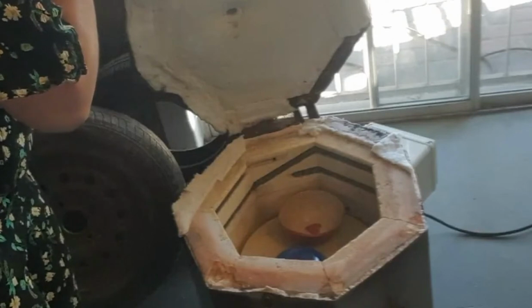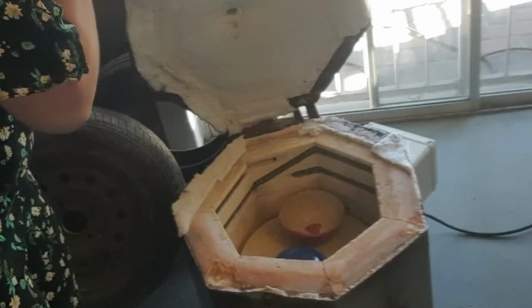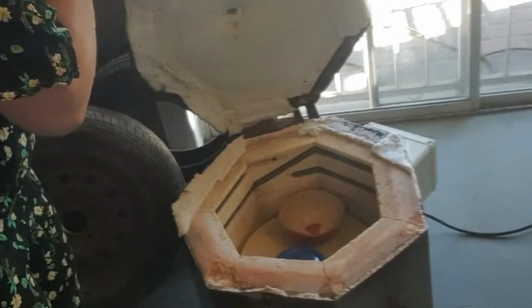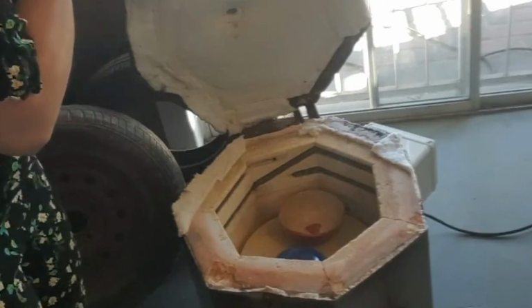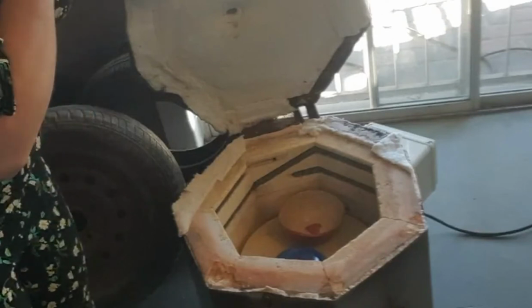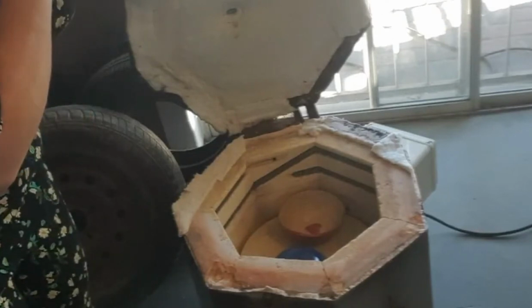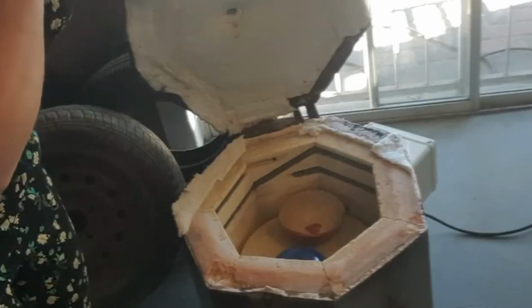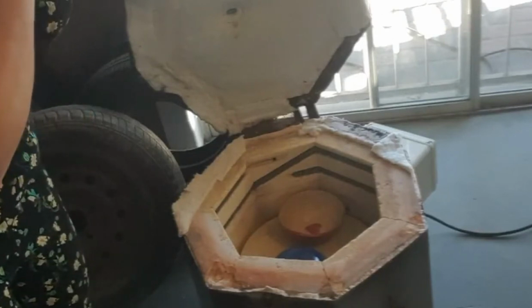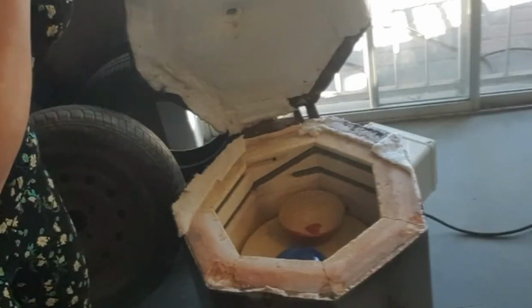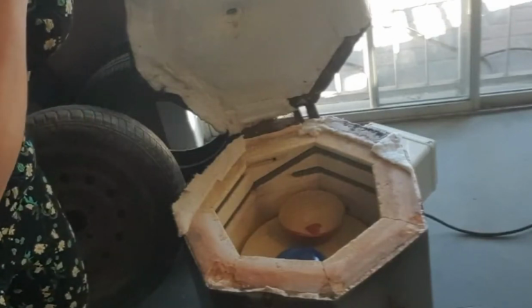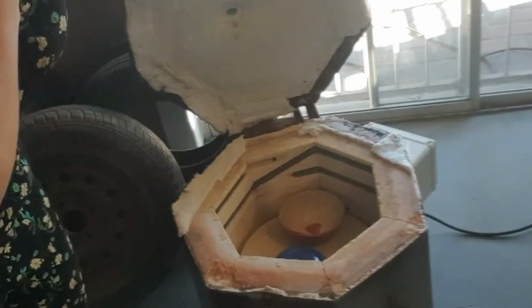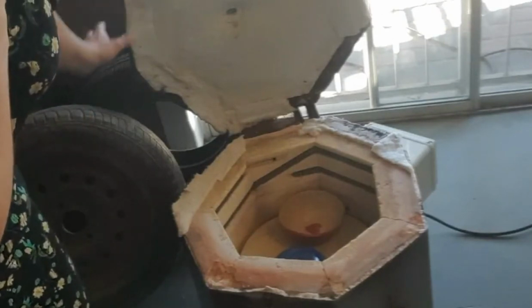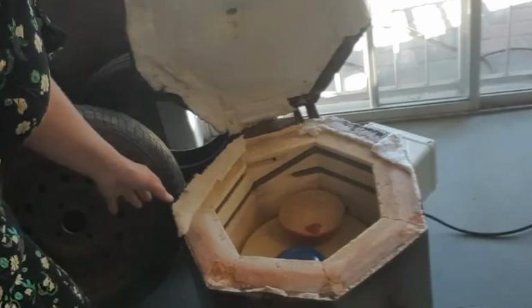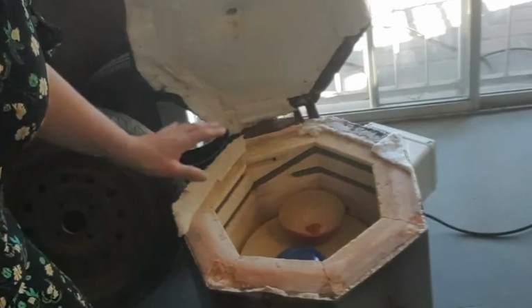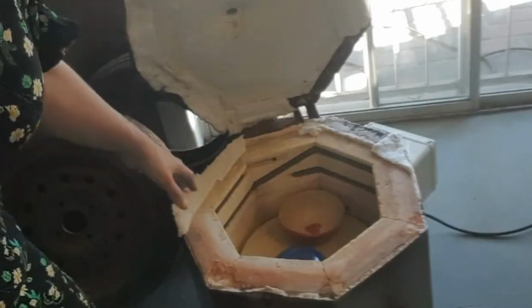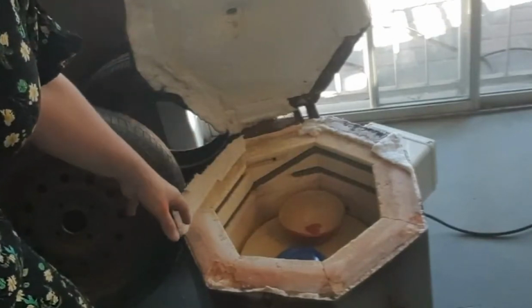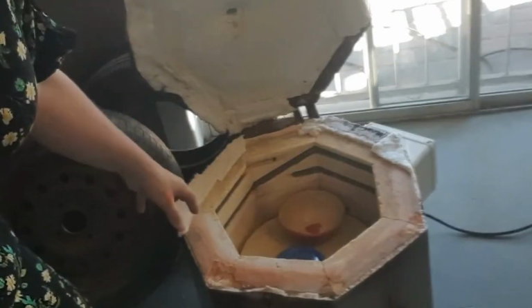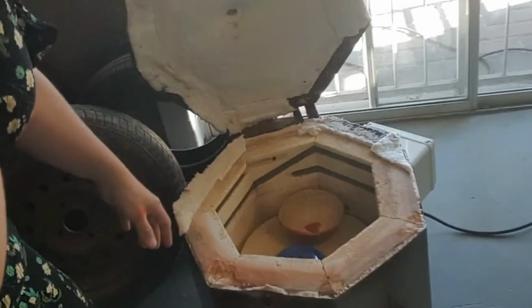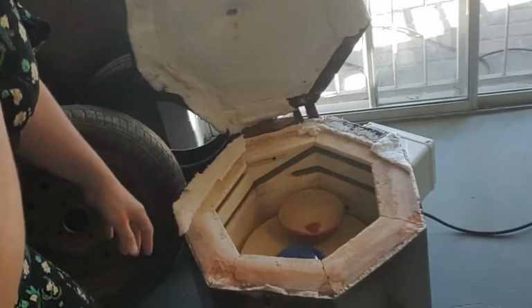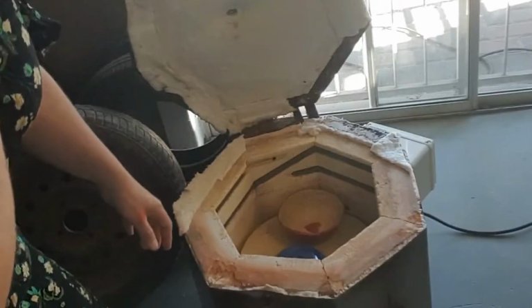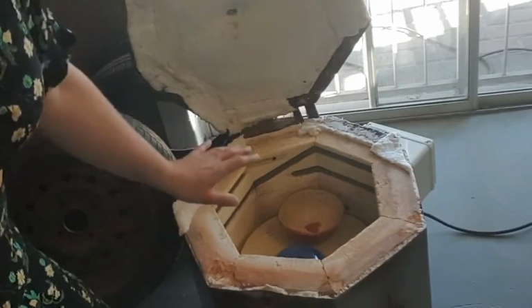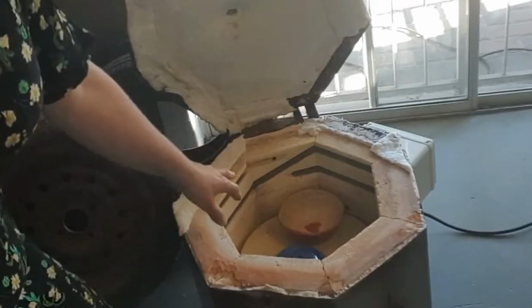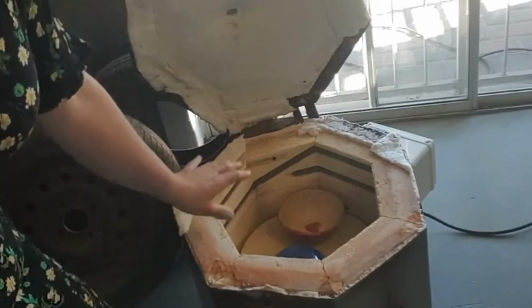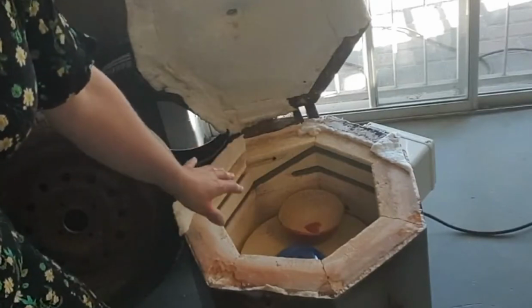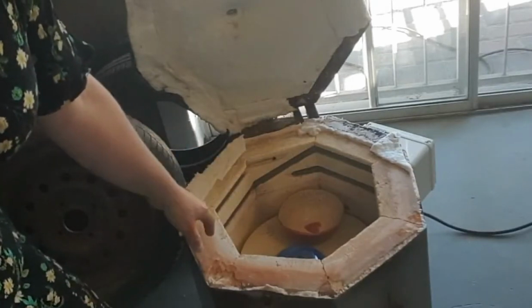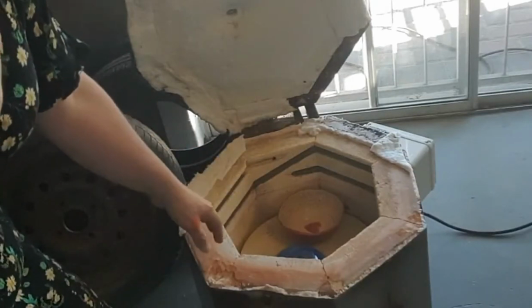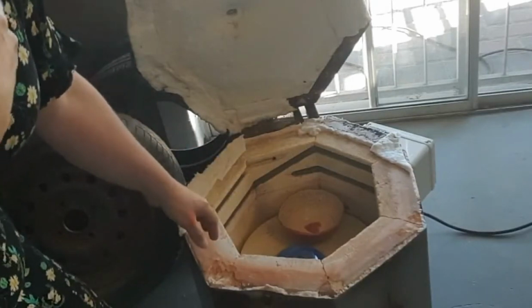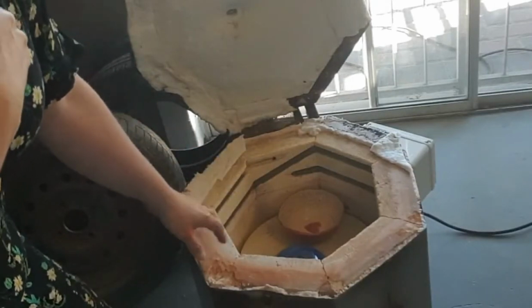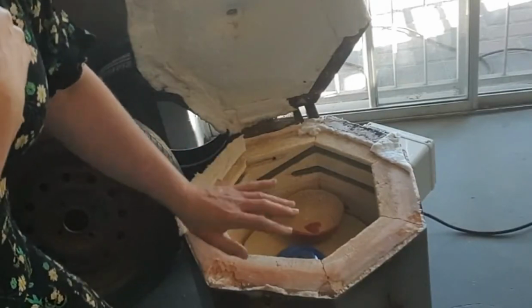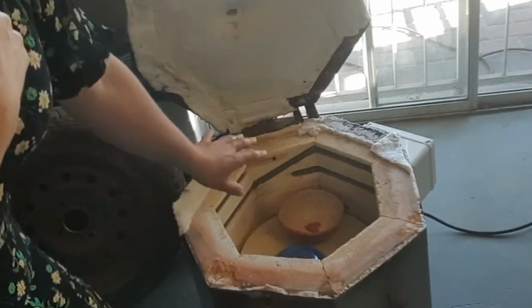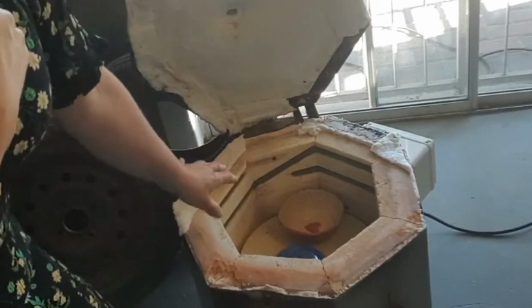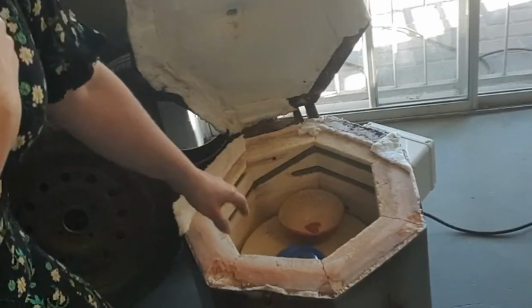As you can see, I don't have a very big kiln, so I can't get a lot in my kiln. But believe me, this little thing makes magic.